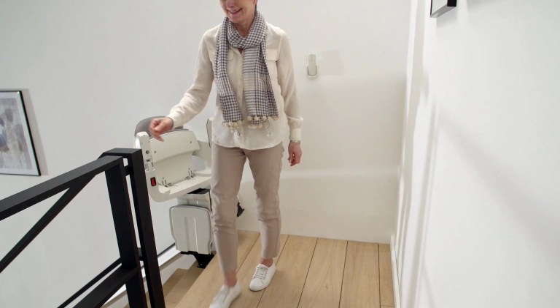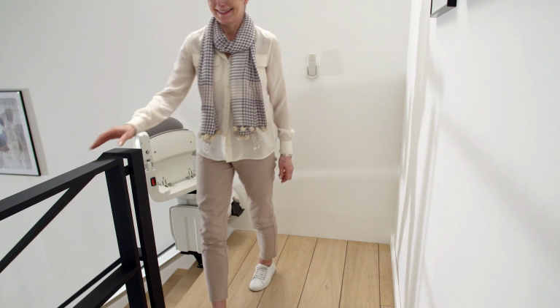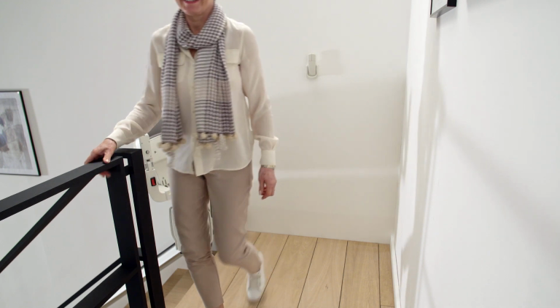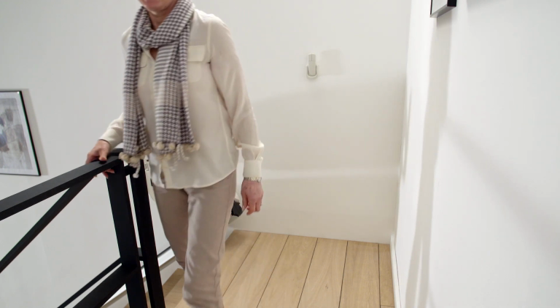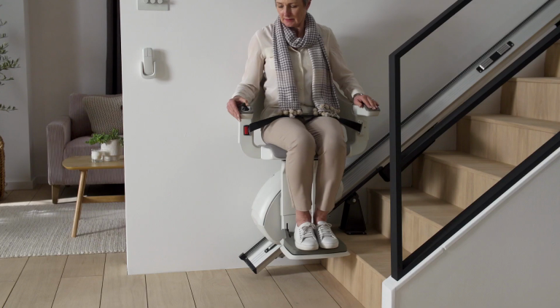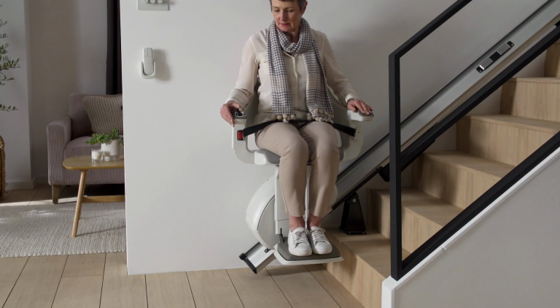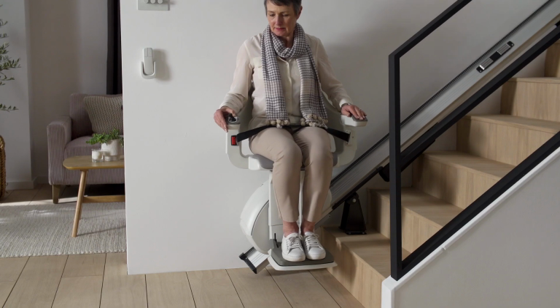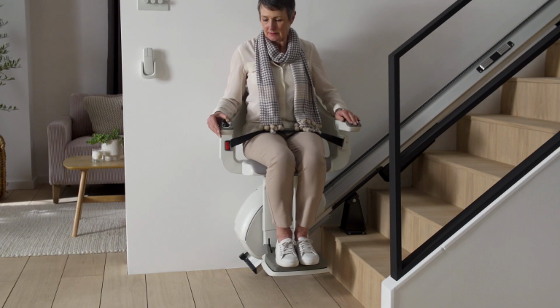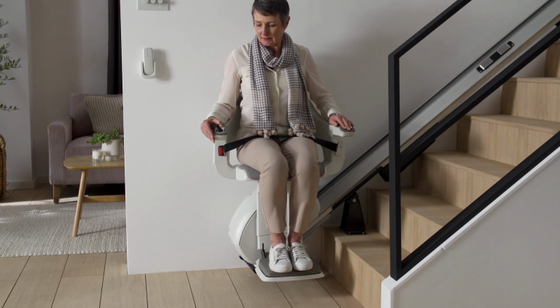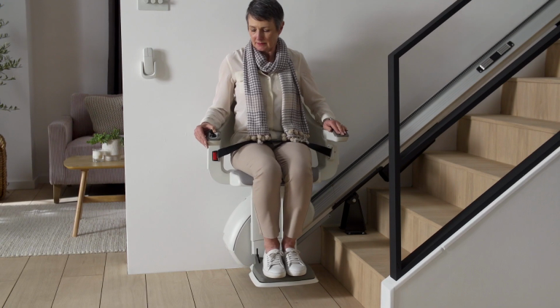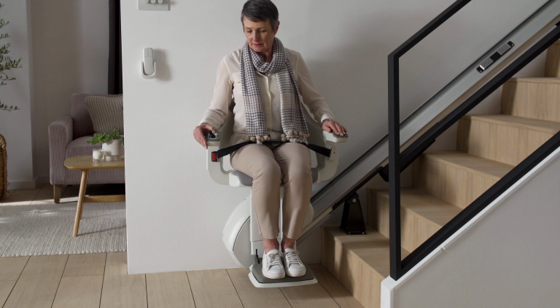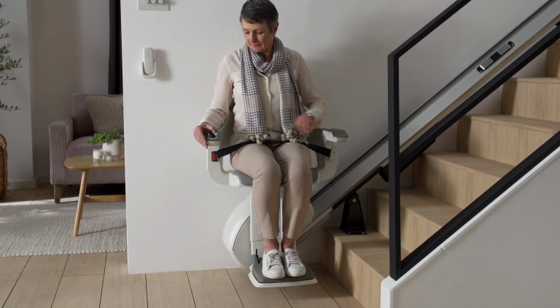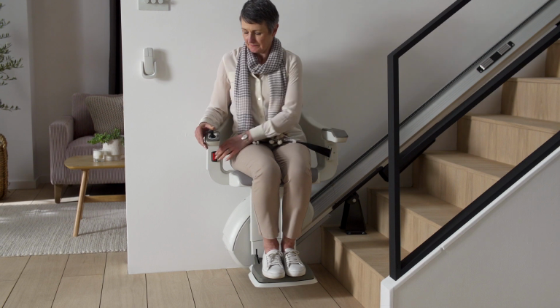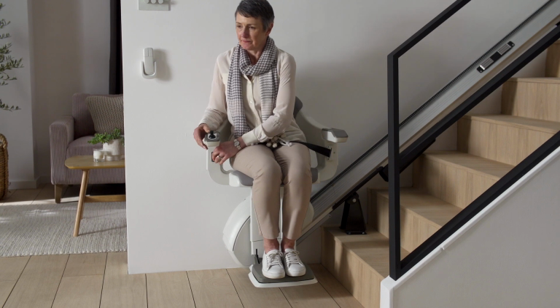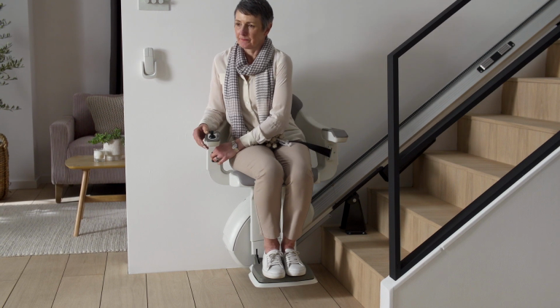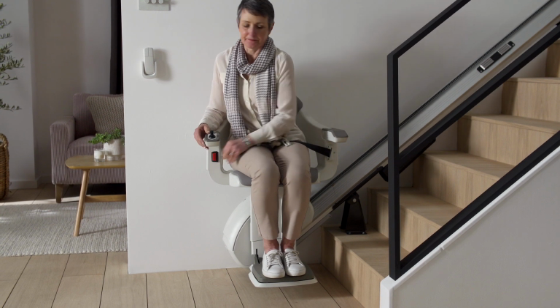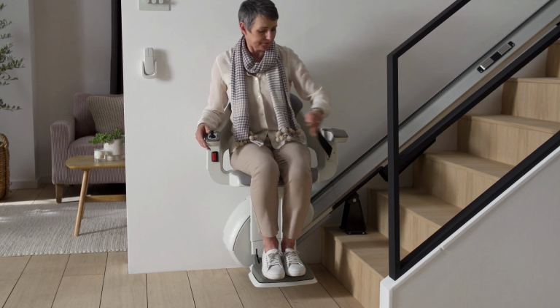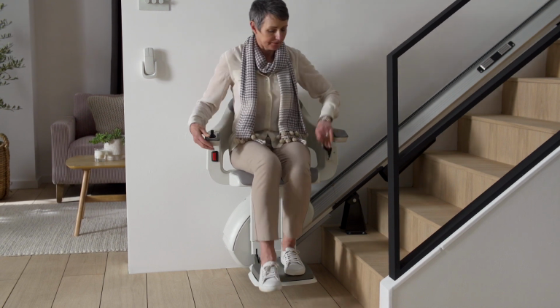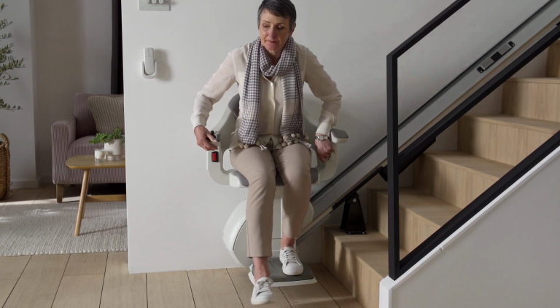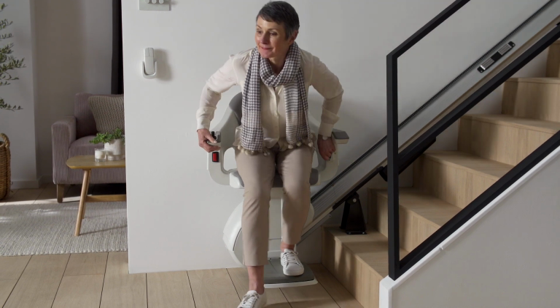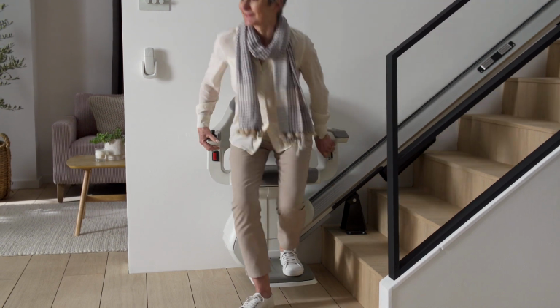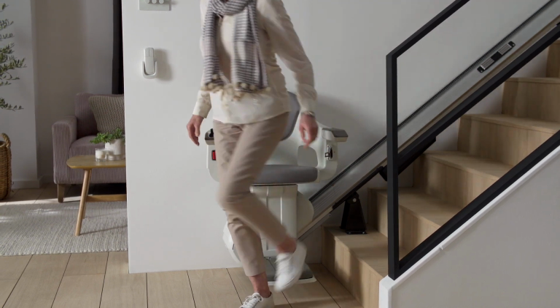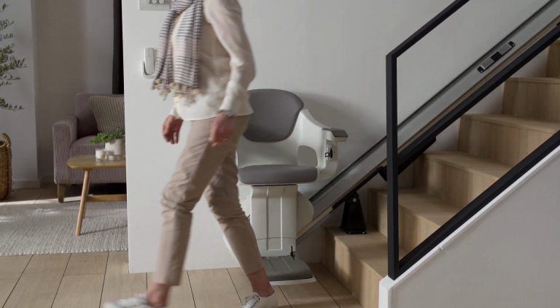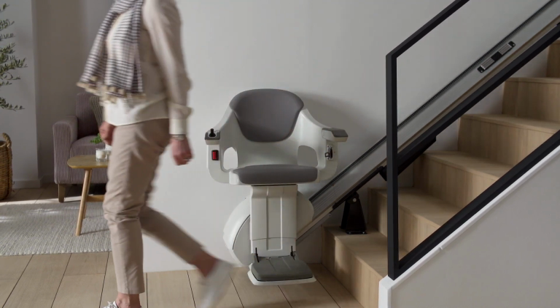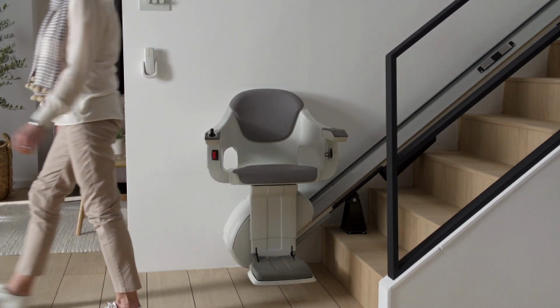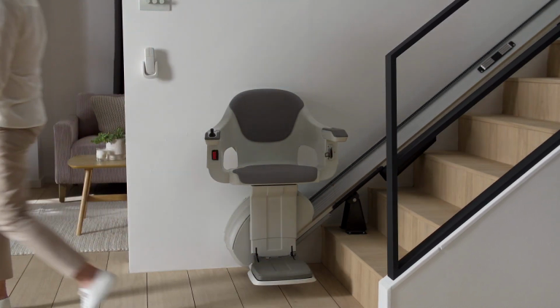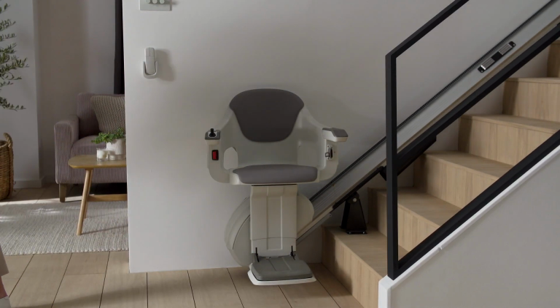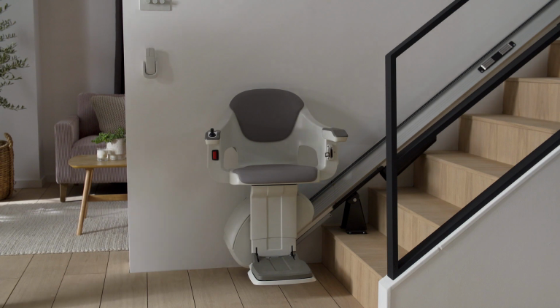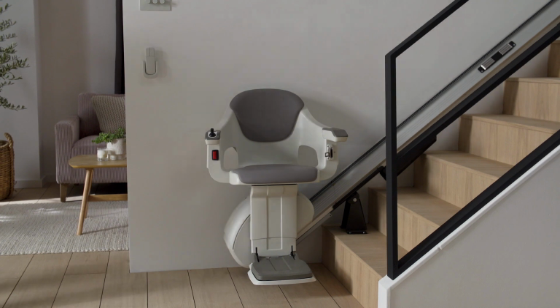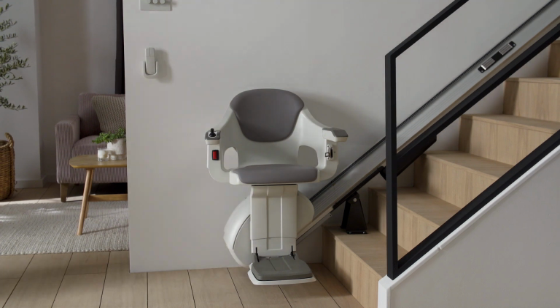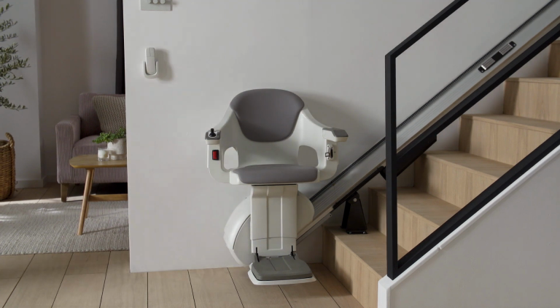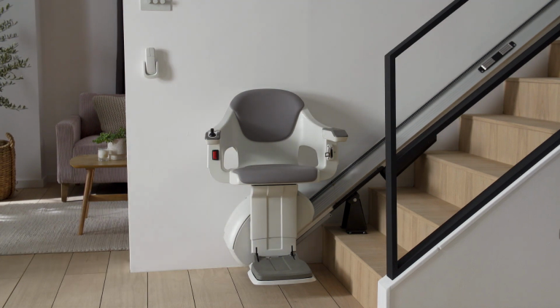Combining a timeless design with effortless functionality, when you choose the Home Glide stair lift, you ensure an ideal solution for your staircase.